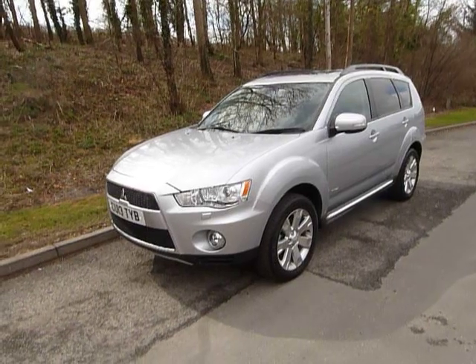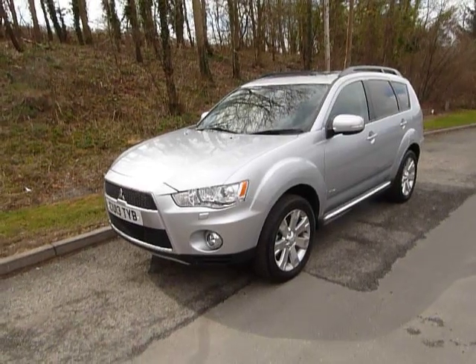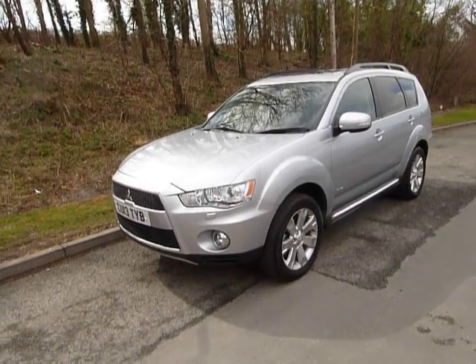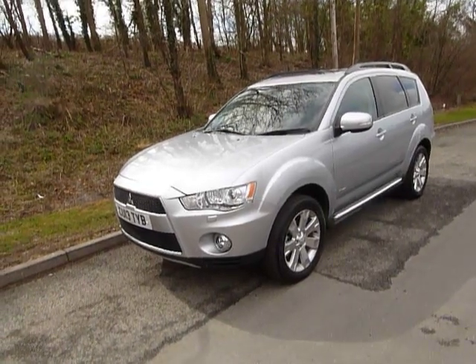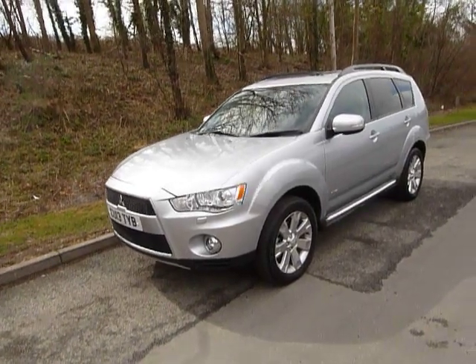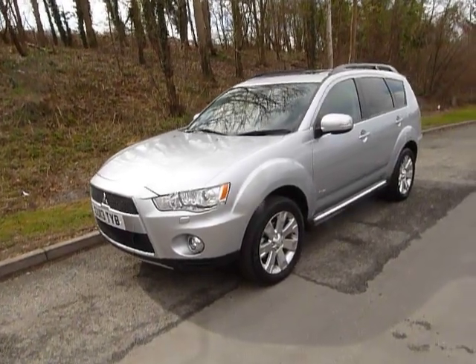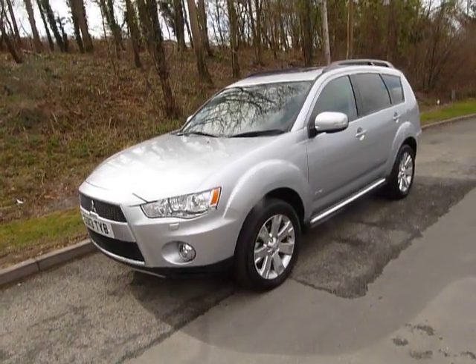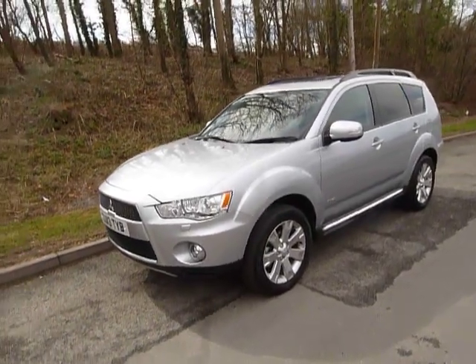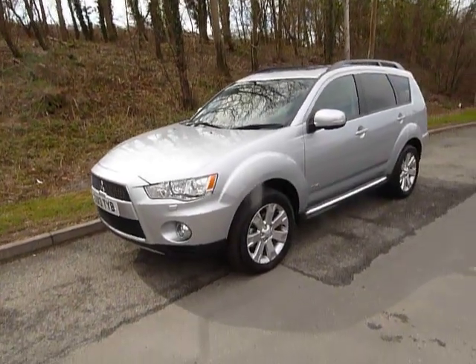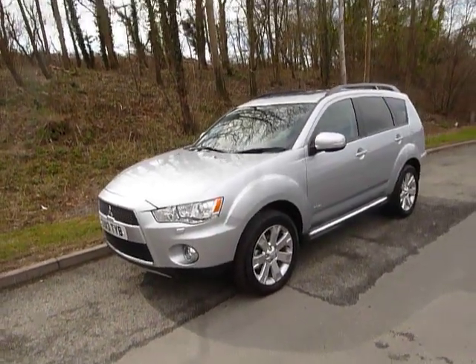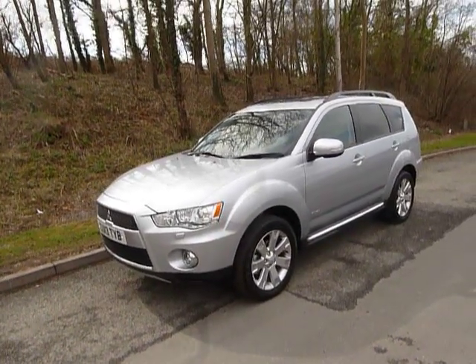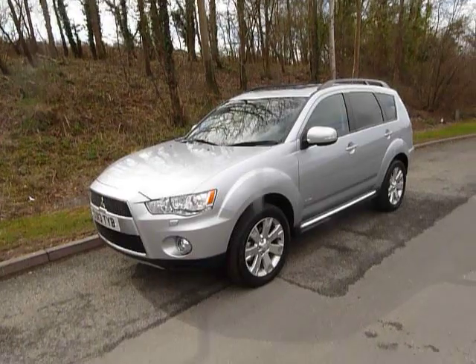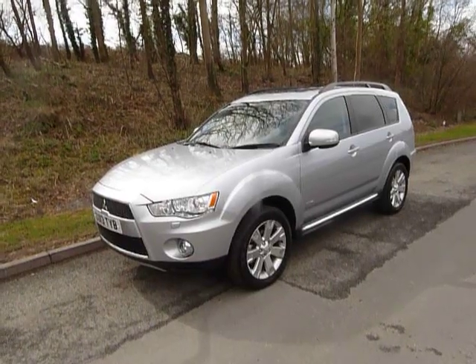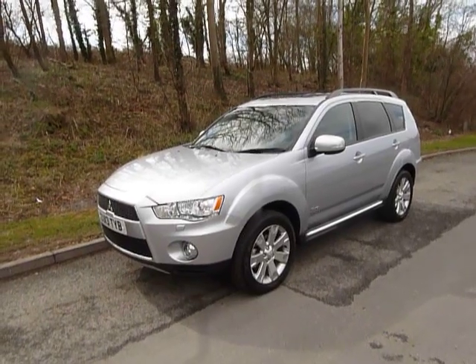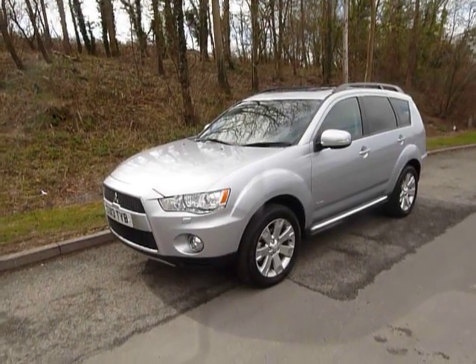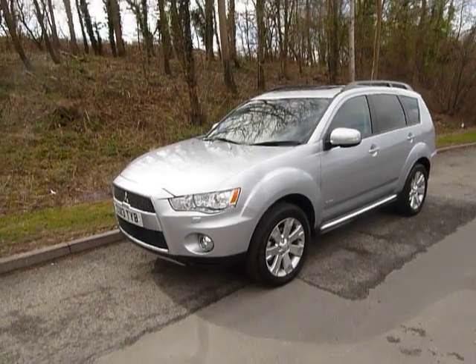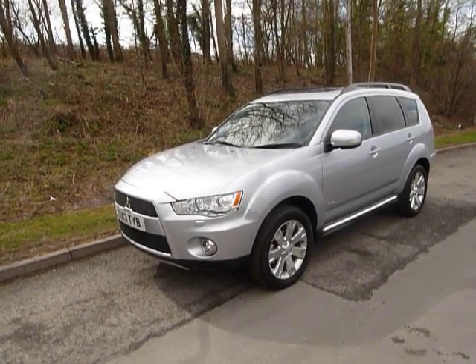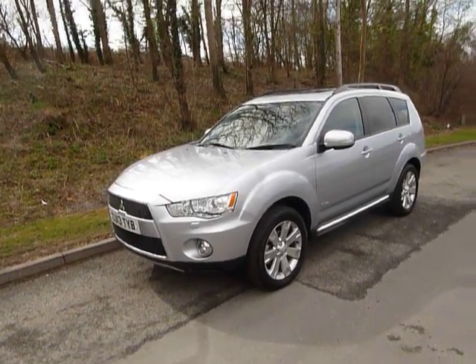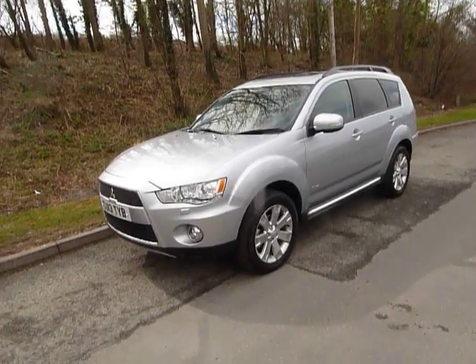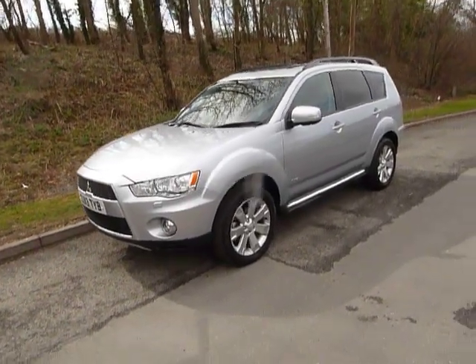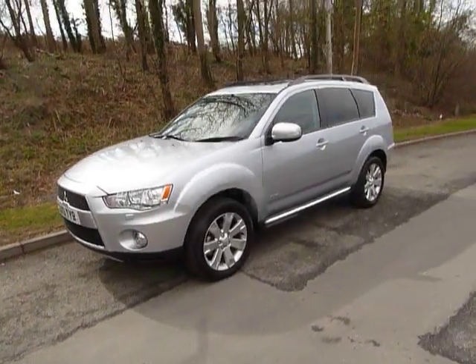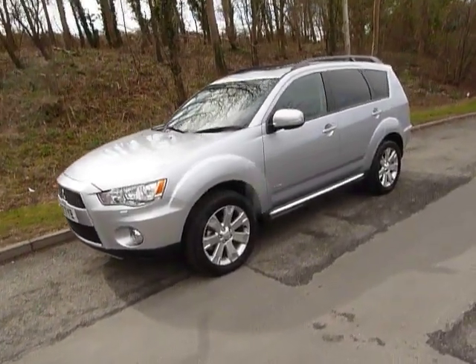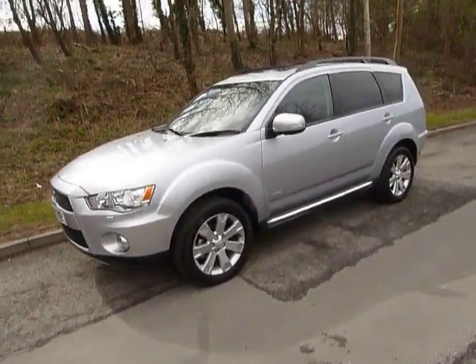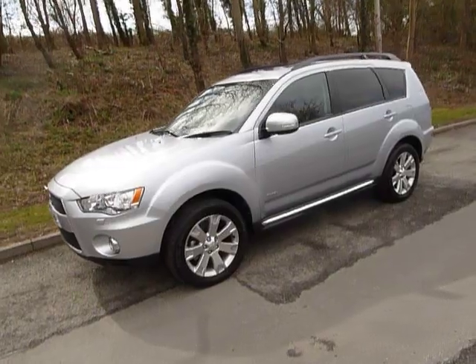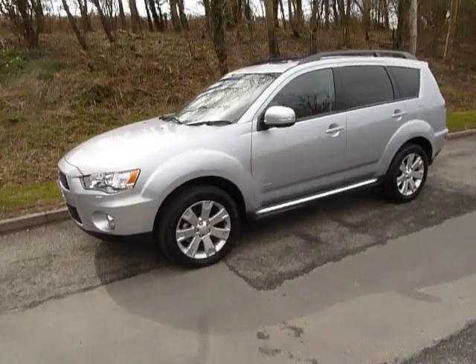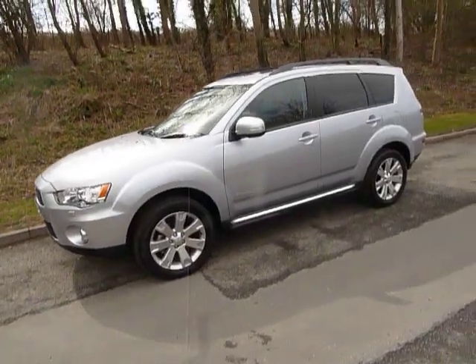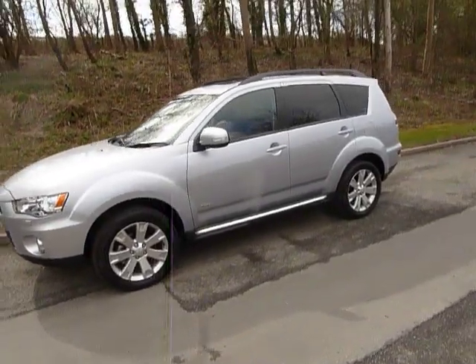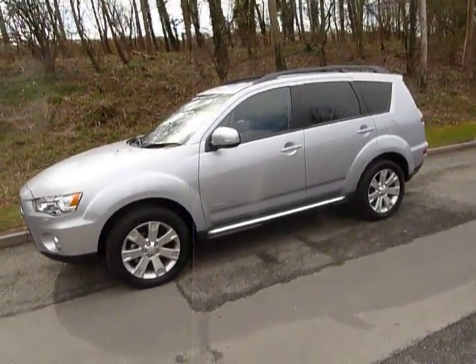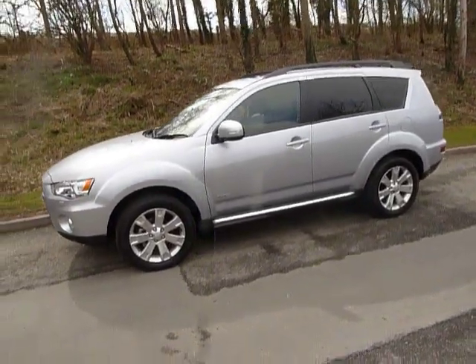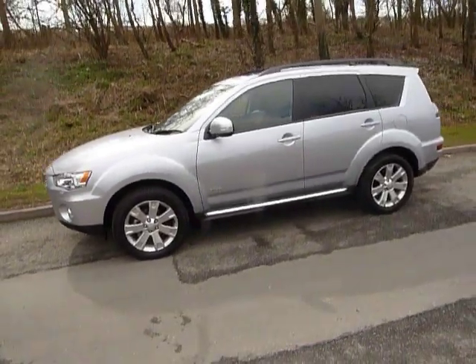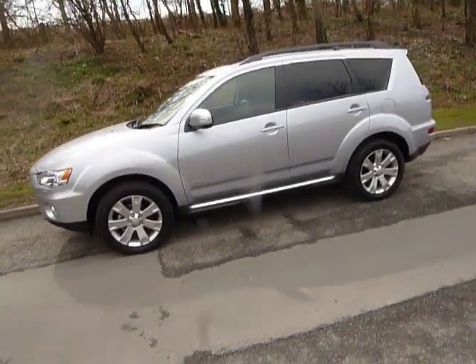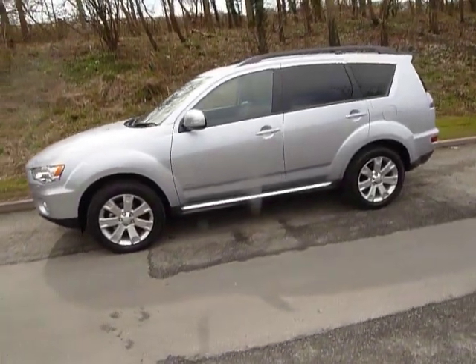Hello and welcome to JT Hughes. Today I'm going to be showing you around one of our pre-registered Mitsubishis. This one is a 2013 13-plated Mitsubishi Outlander, and it has covered only 11 miles, being a pre-registered vehicle.